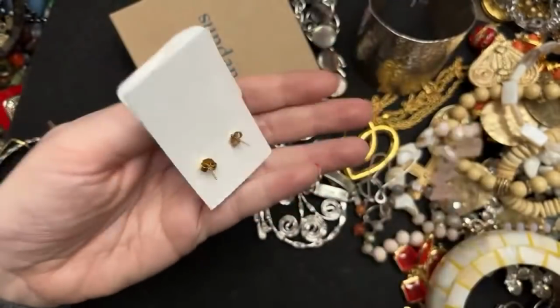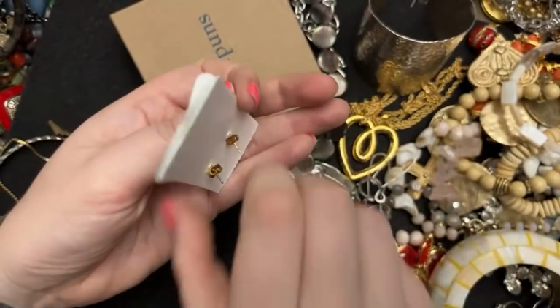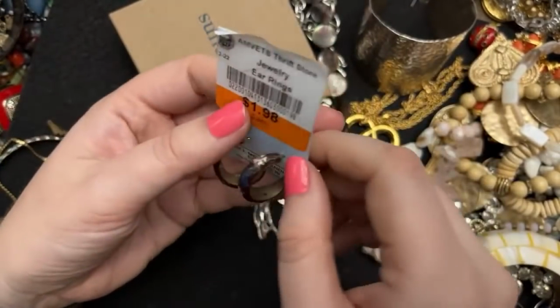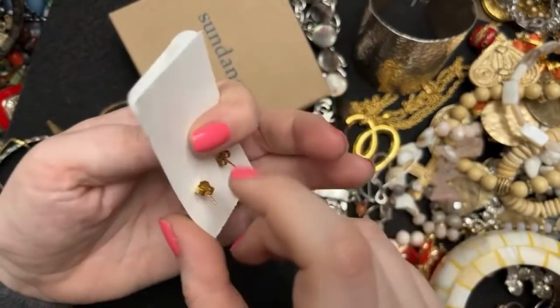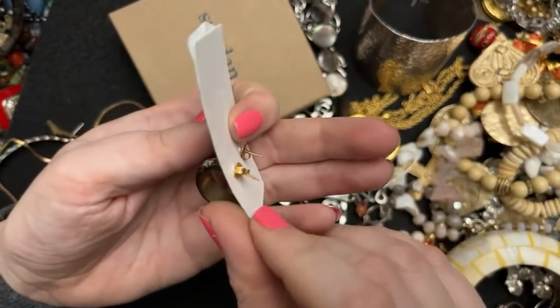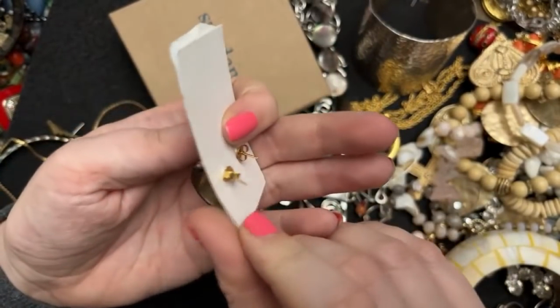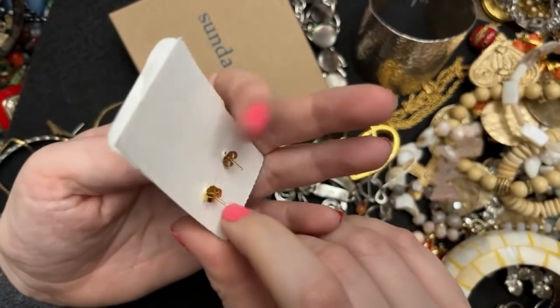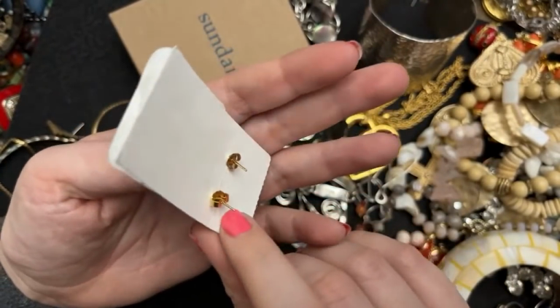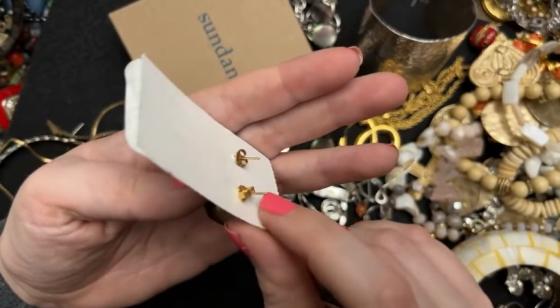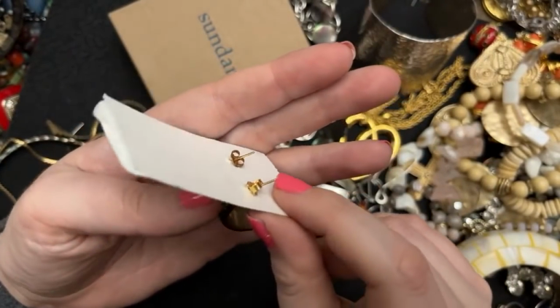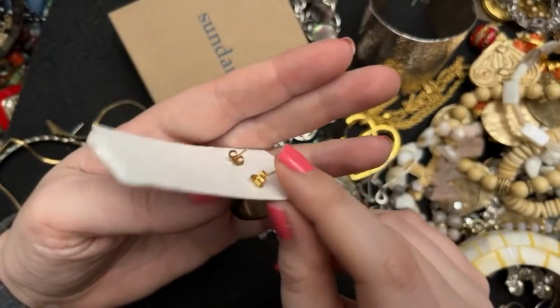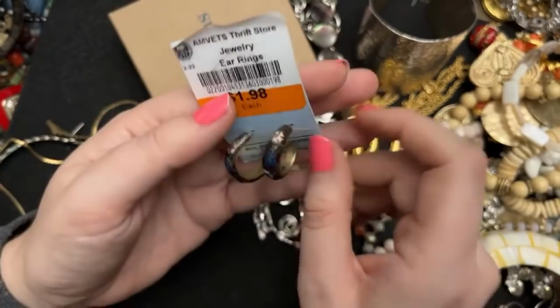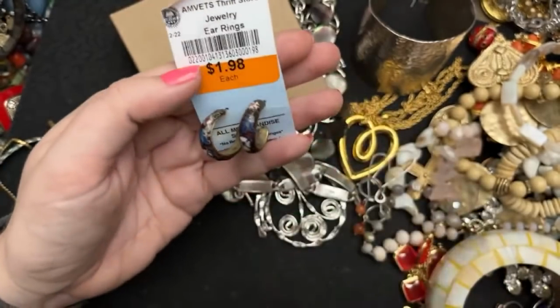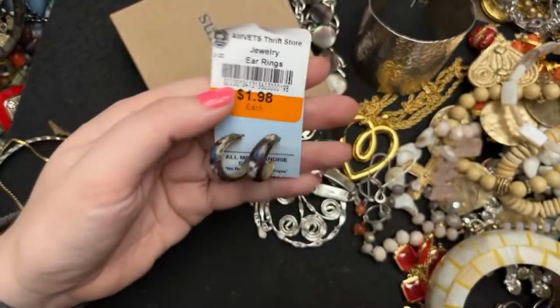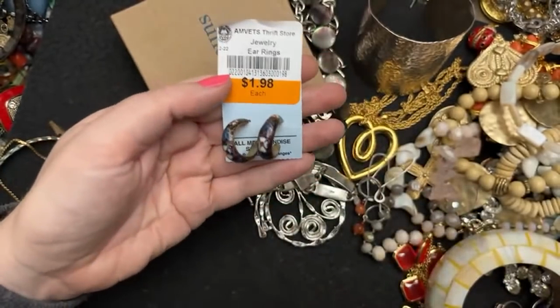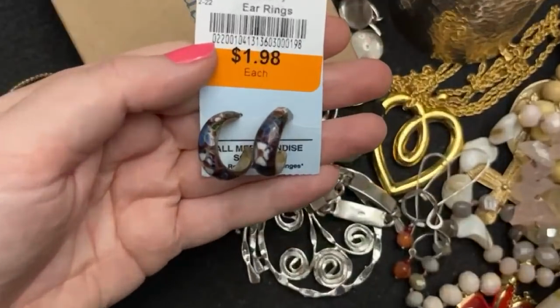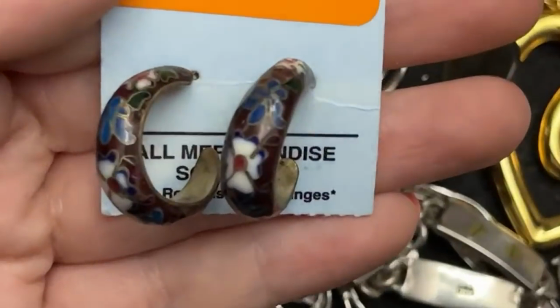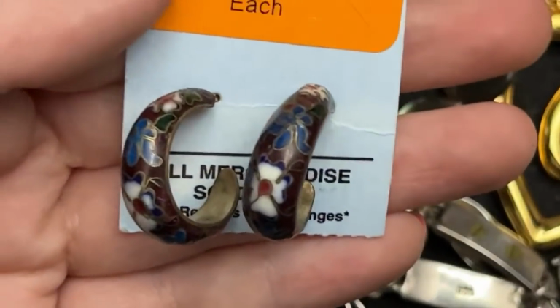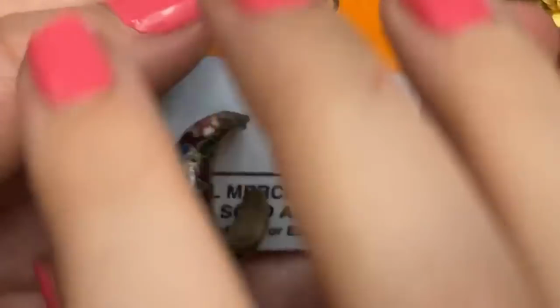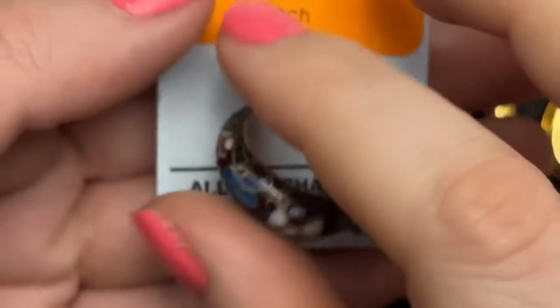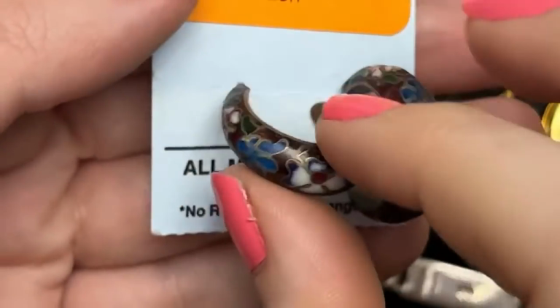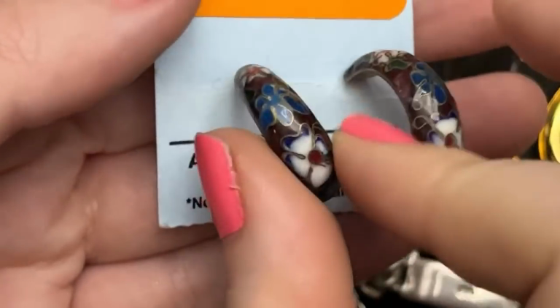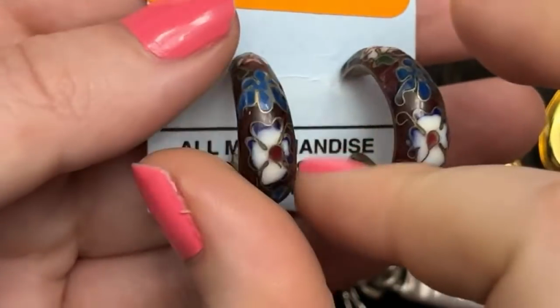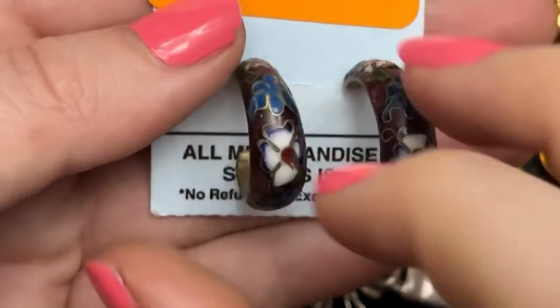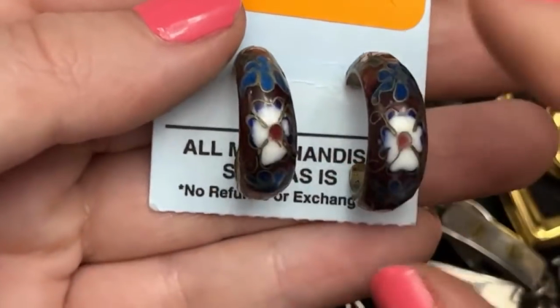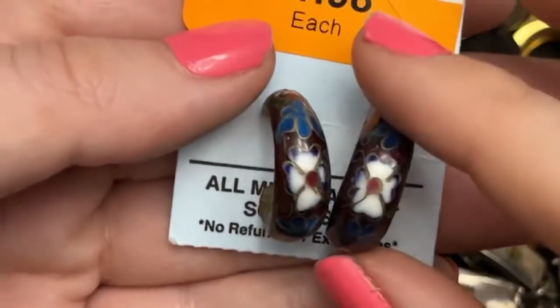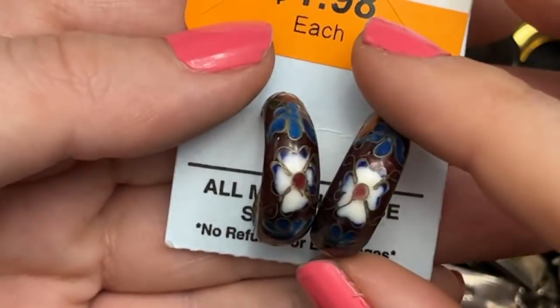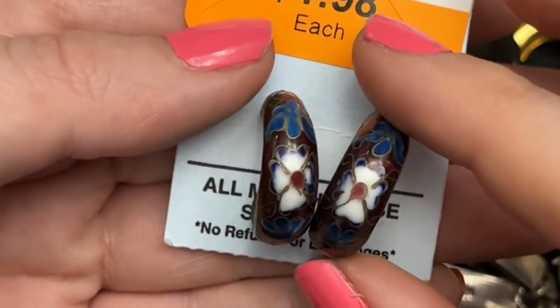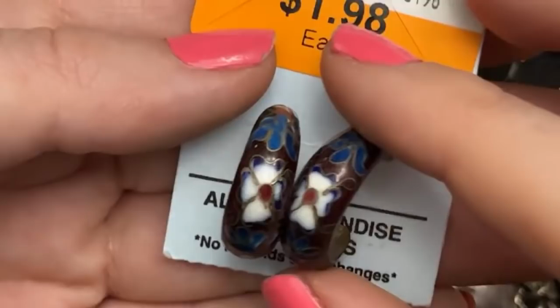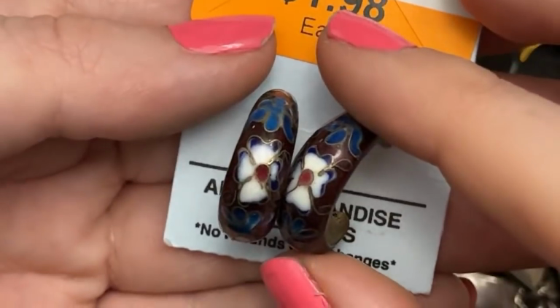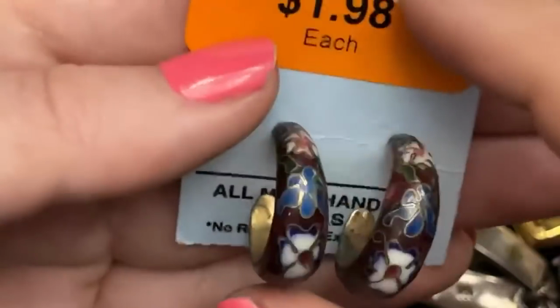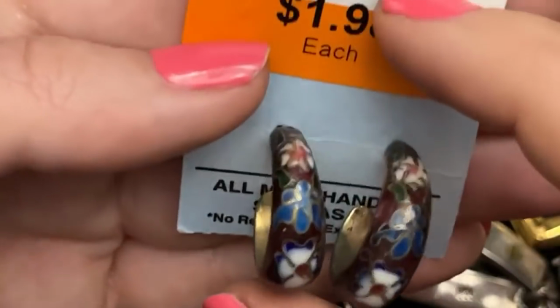And they're gold — I wonder if they might be 14-karat on the posts, since sometimes the posts of earrings can be 14-carat gold. These look like they have no problems or anything.